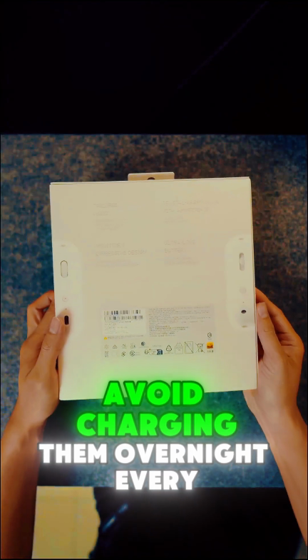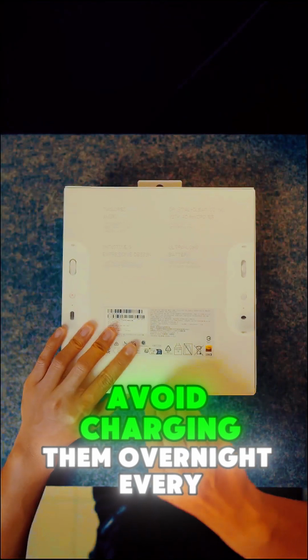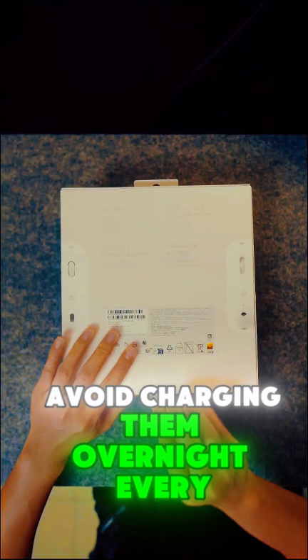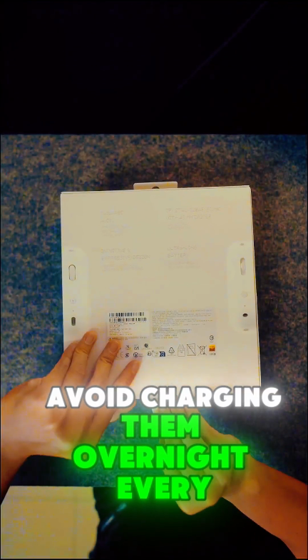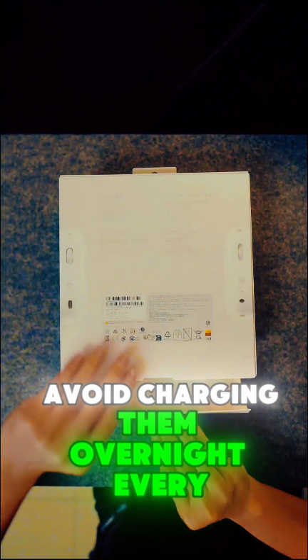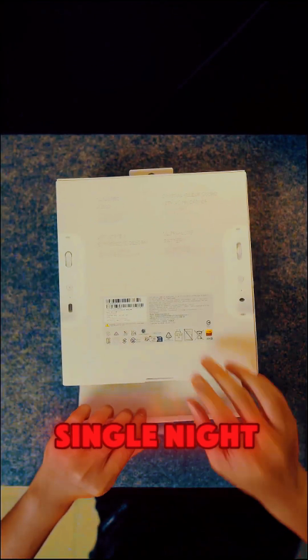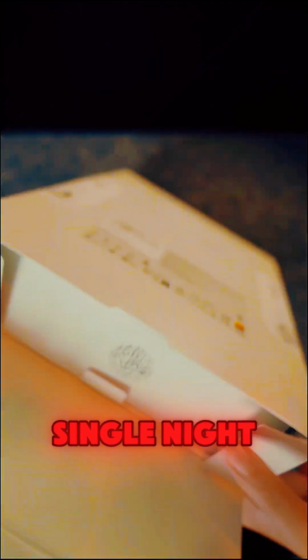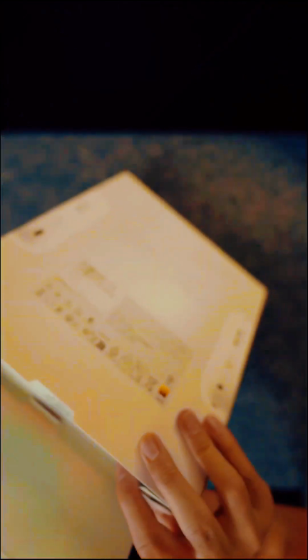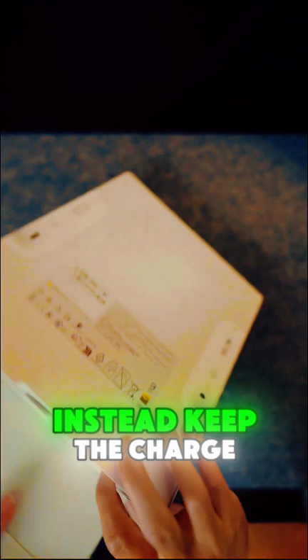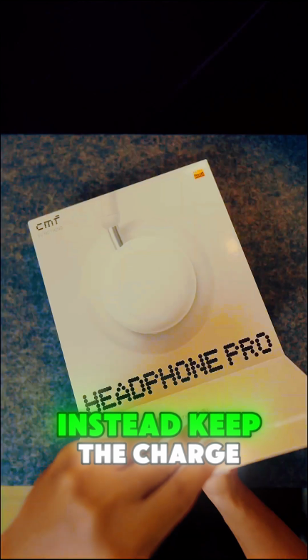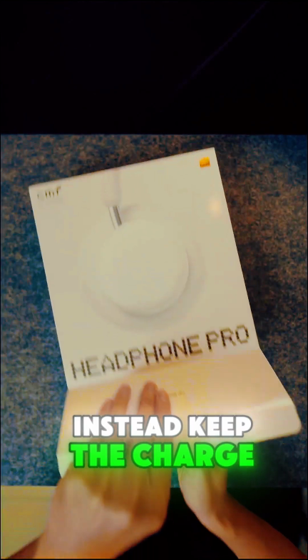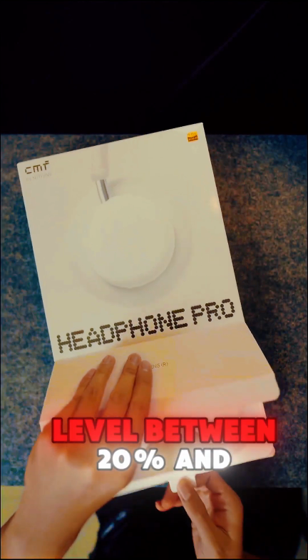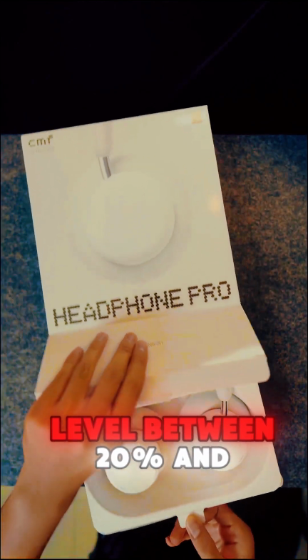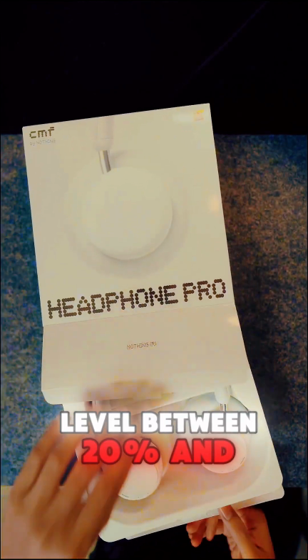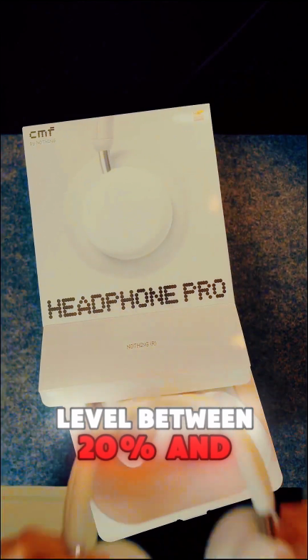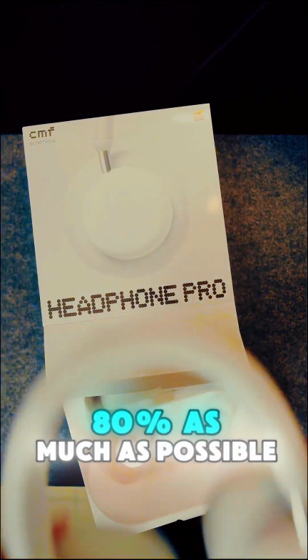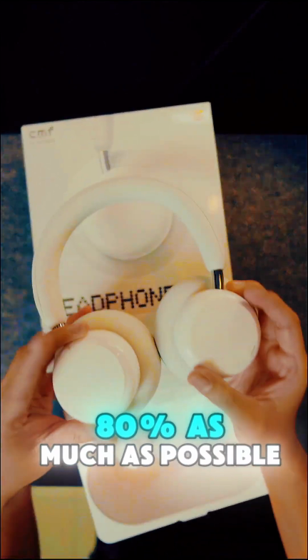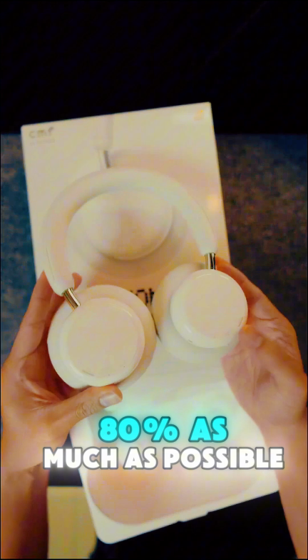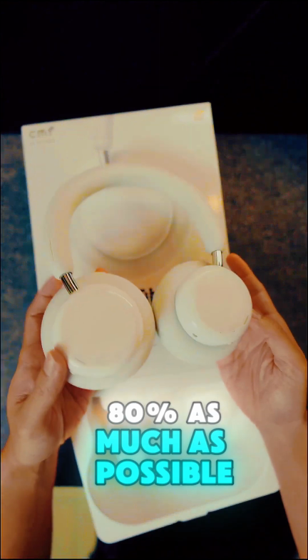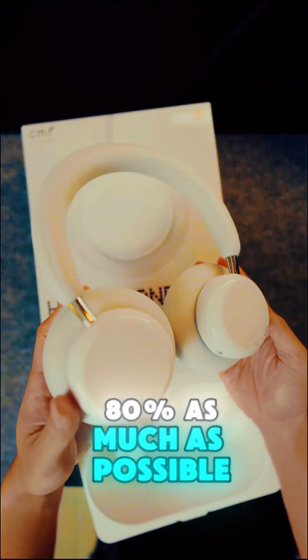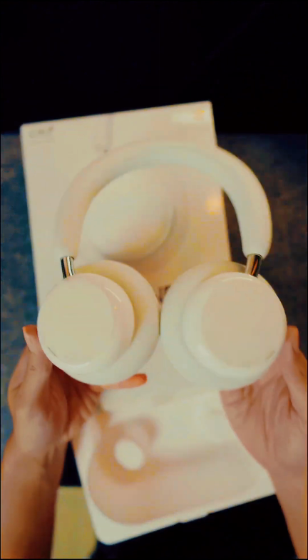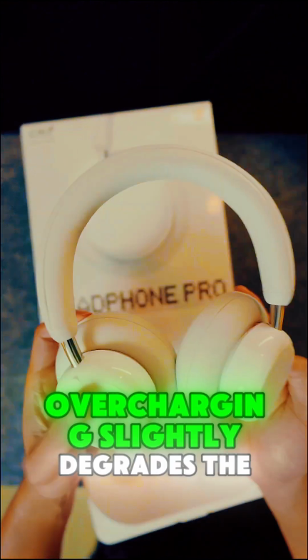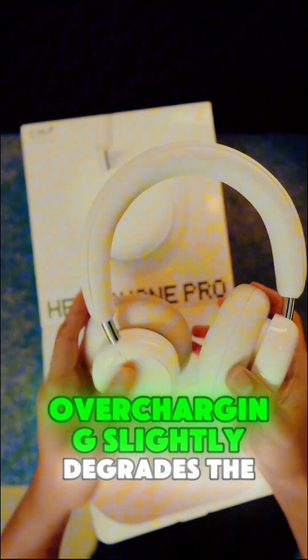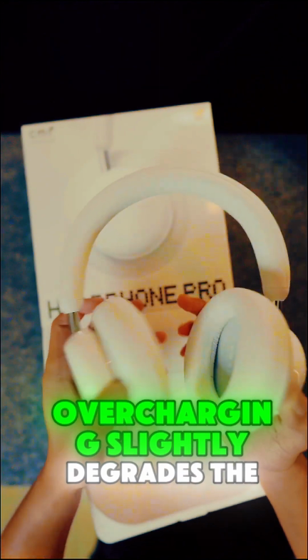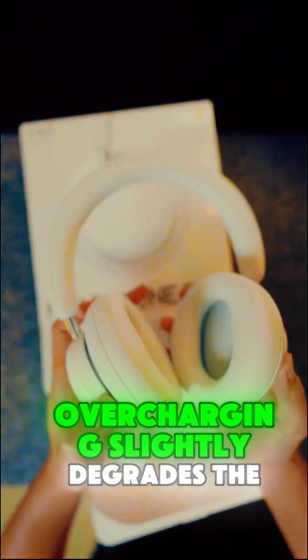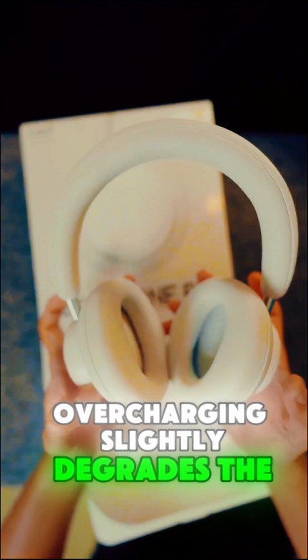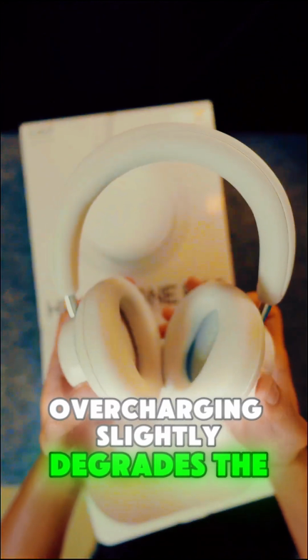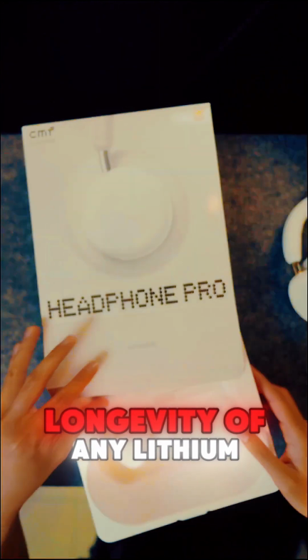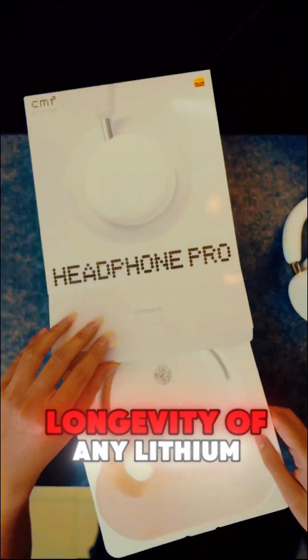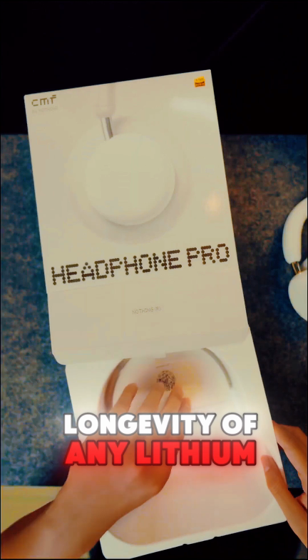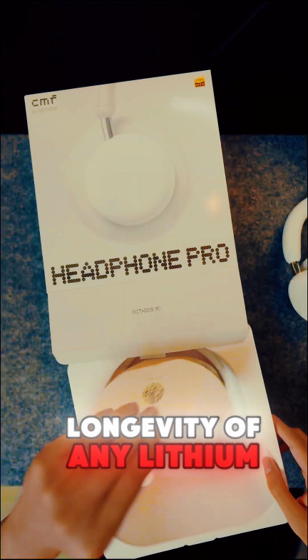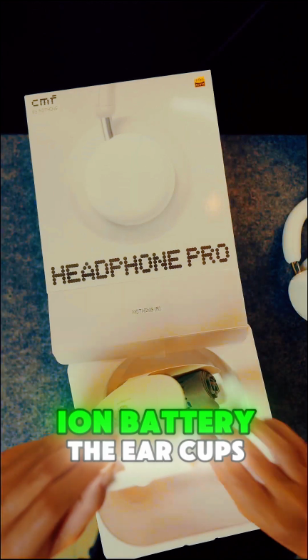To maximize the lifespan of your headphone battery, avoid charging them overnight every single night. Instead, keep the charge level between 20% and 80% as much as possible. Overcharging slightly degrades the longevity of any lithium-ion battery.